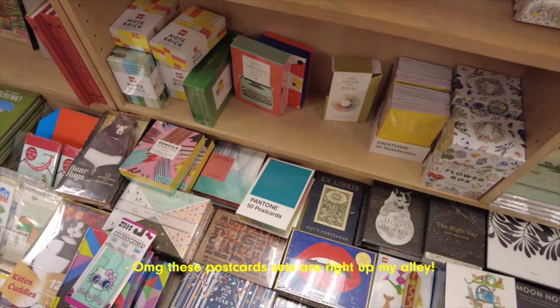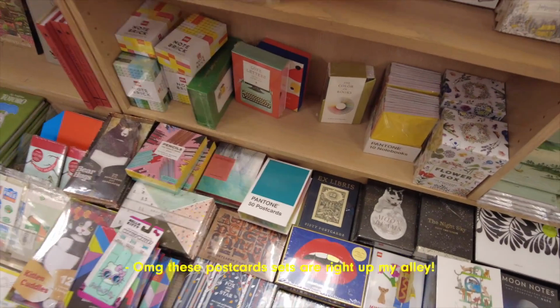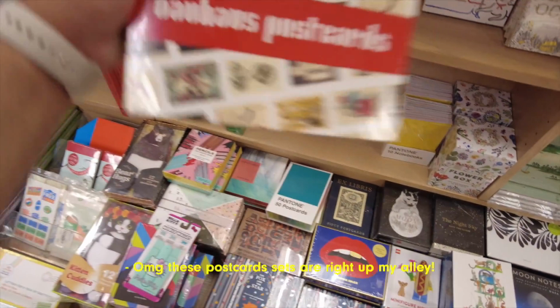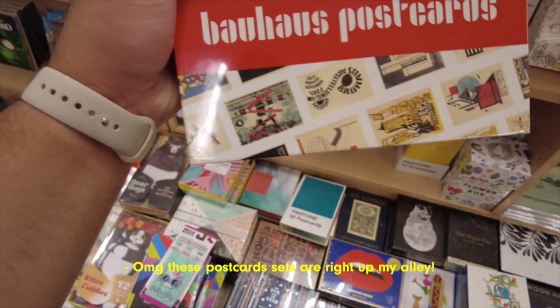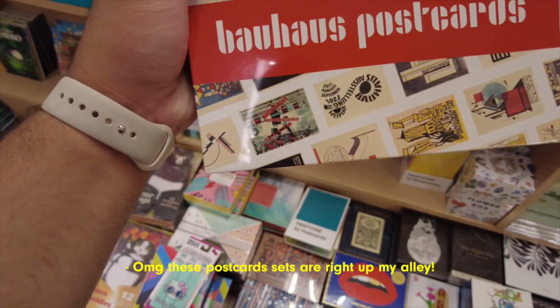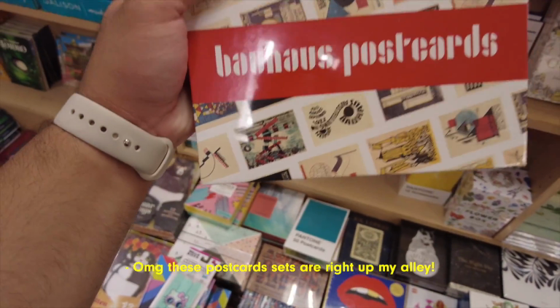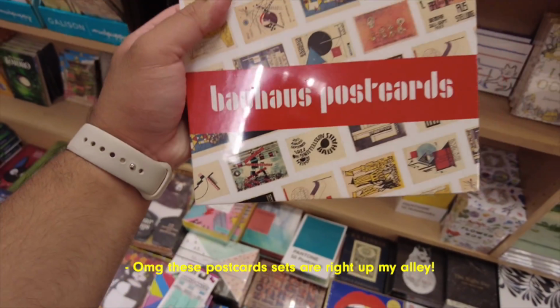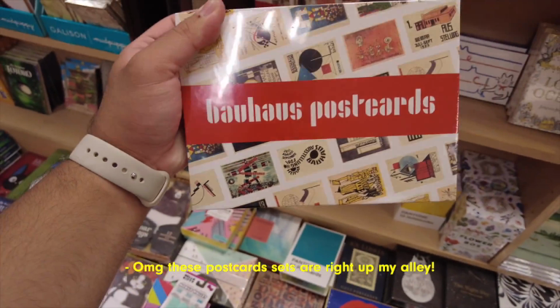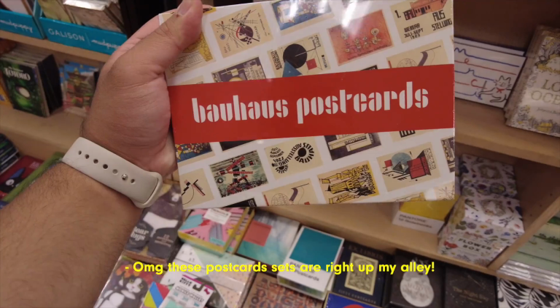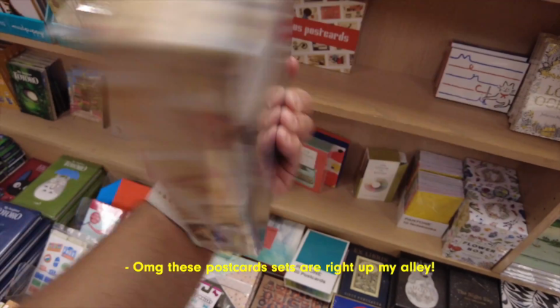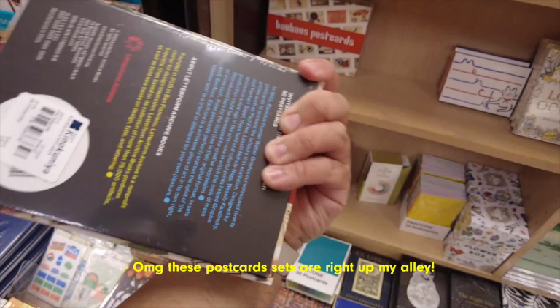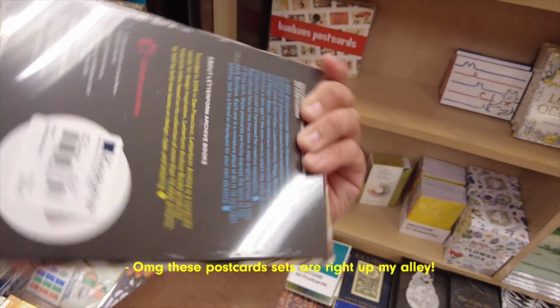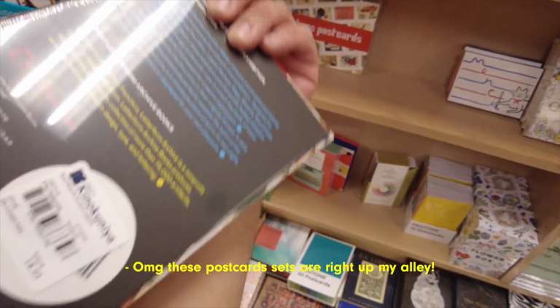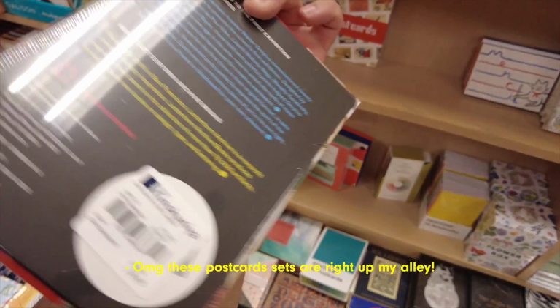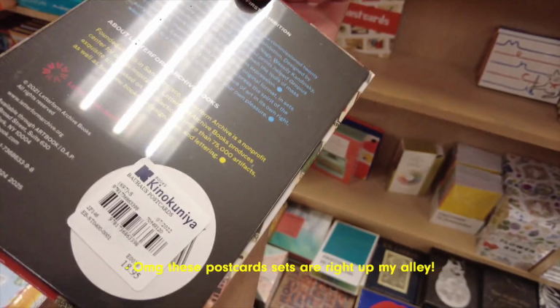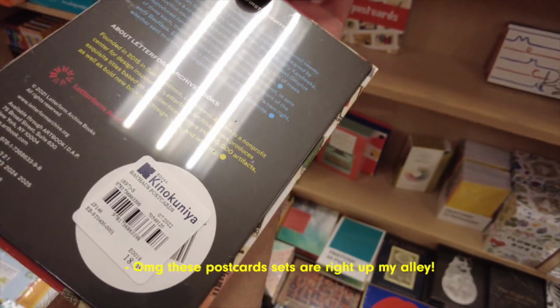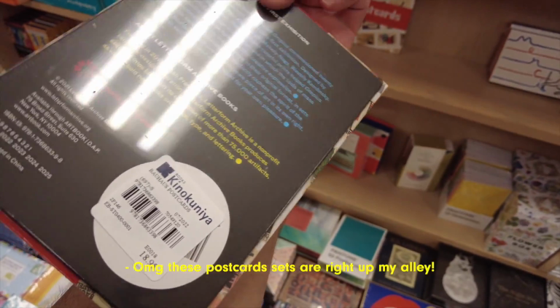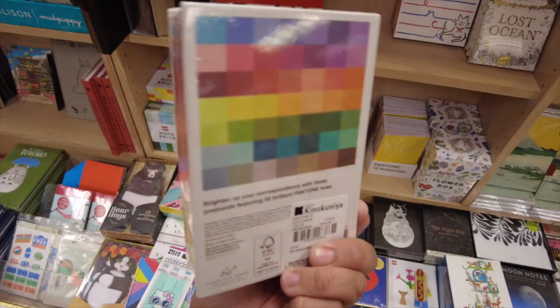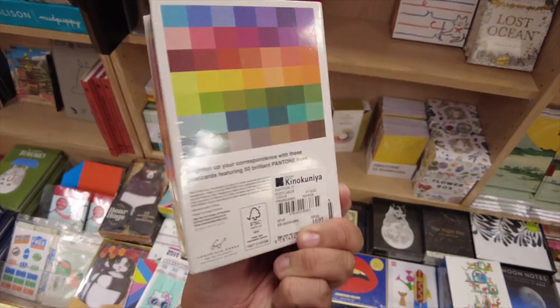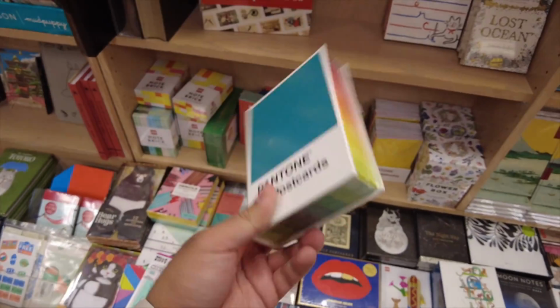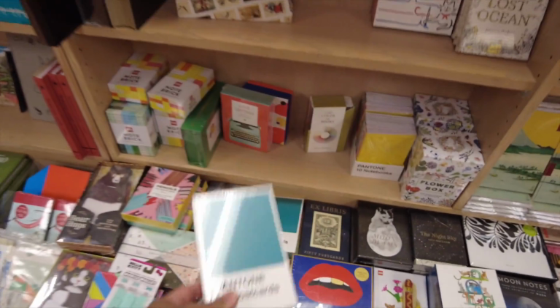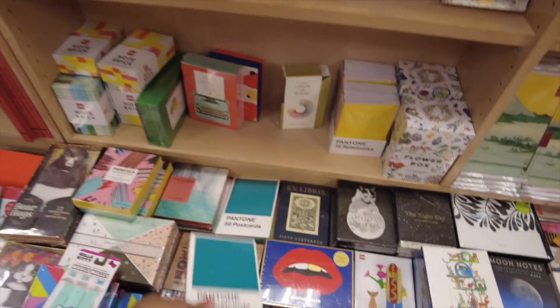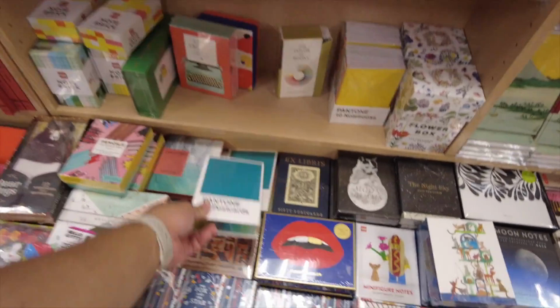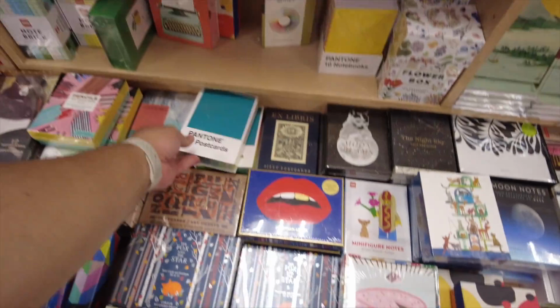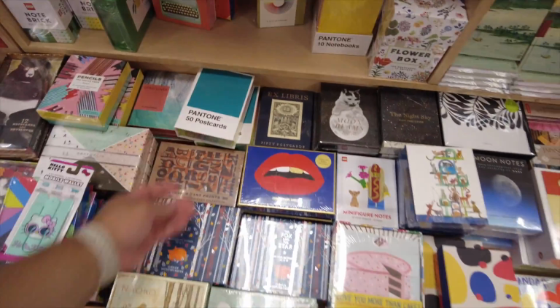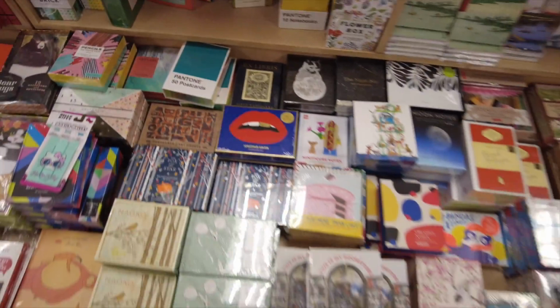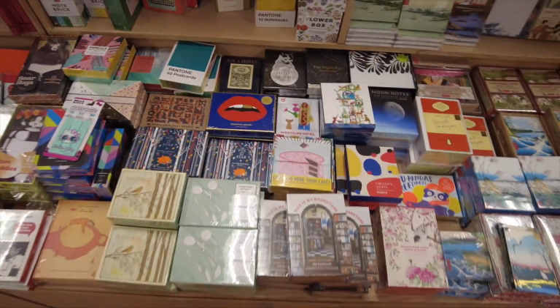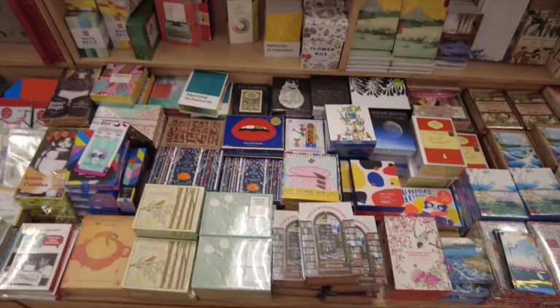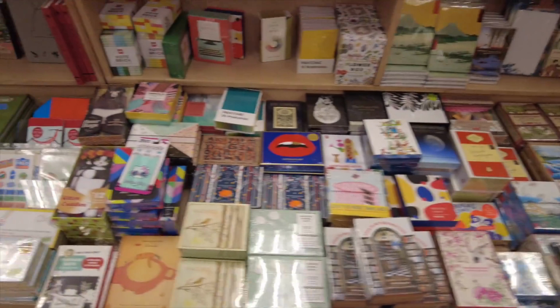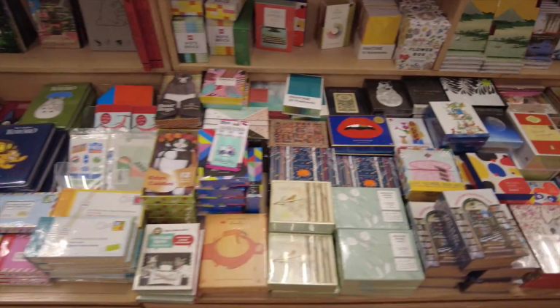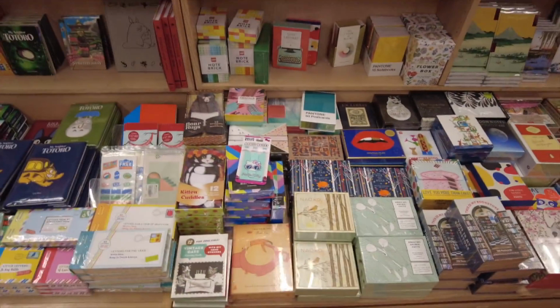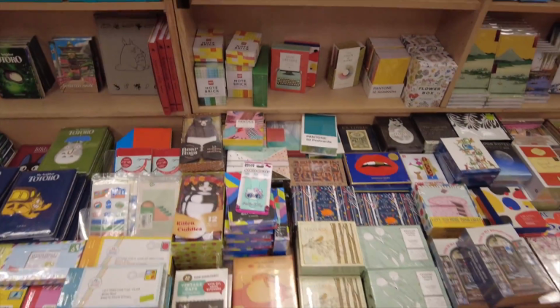We first headed into Kinokuniya. It was my first time and it was amazing. There was definitely way more books than stationery, but there was such a good selection of both English books, Japanese books, and stationery as well.